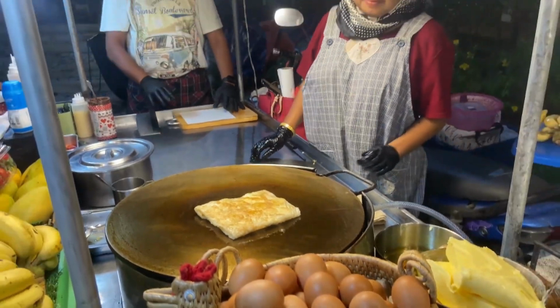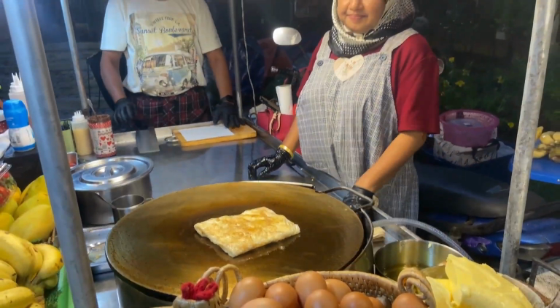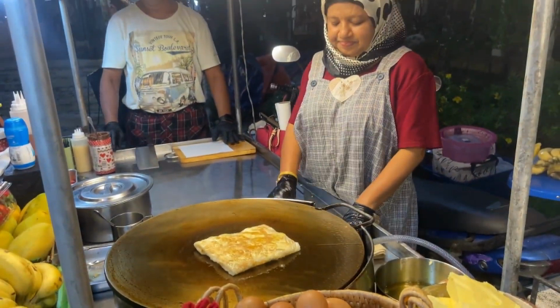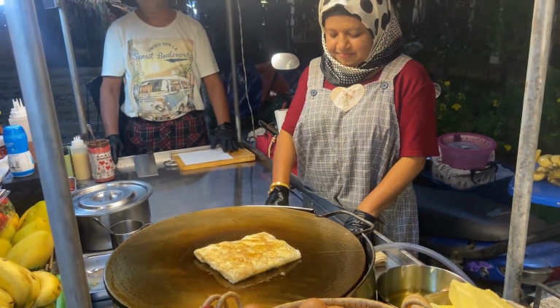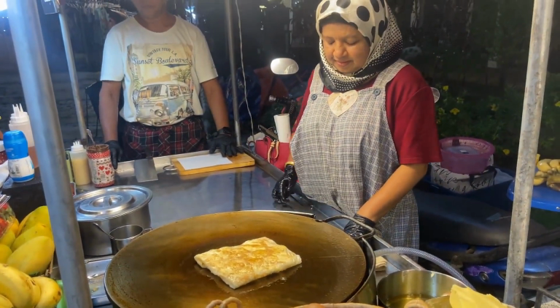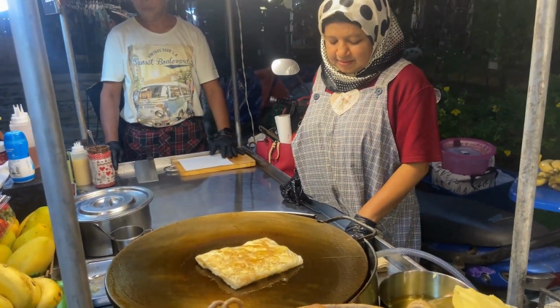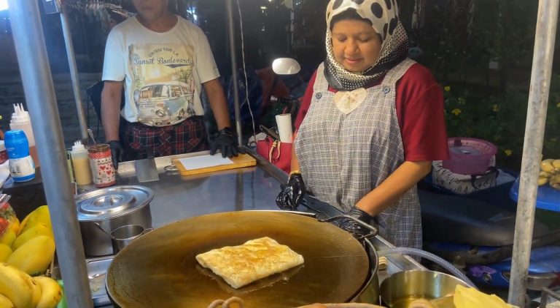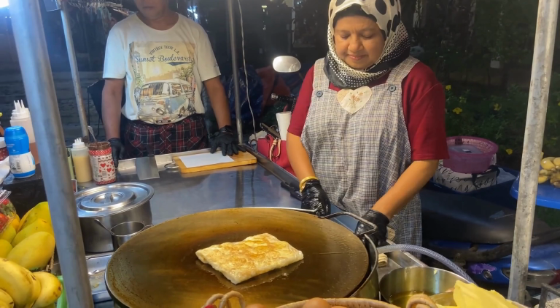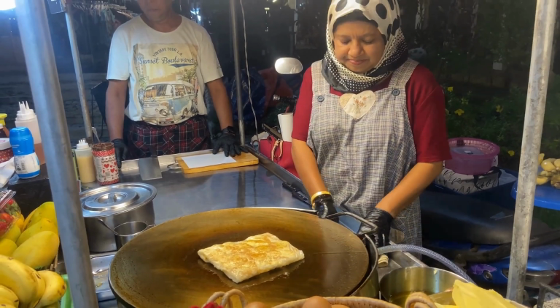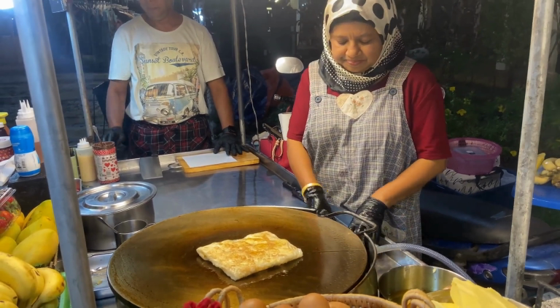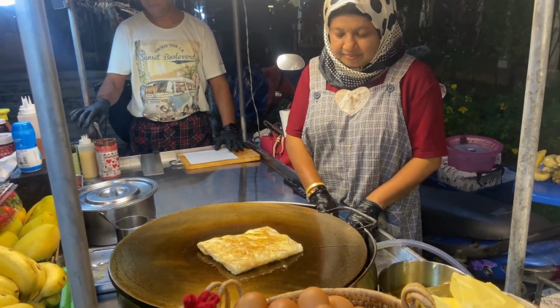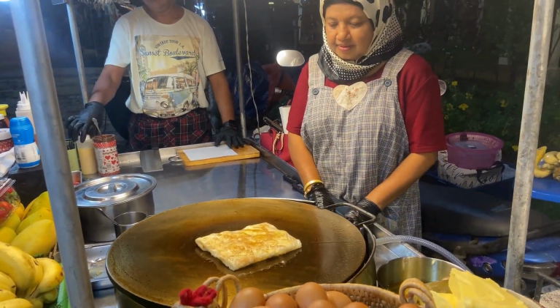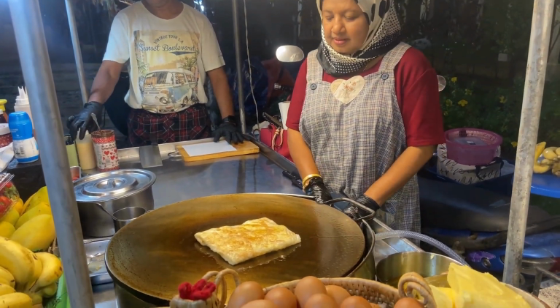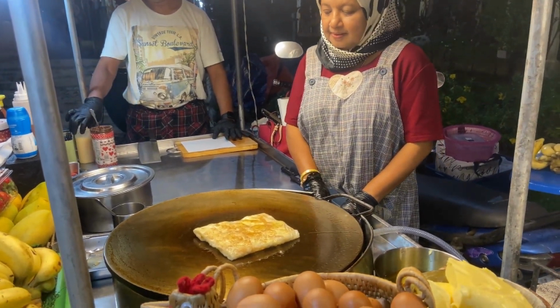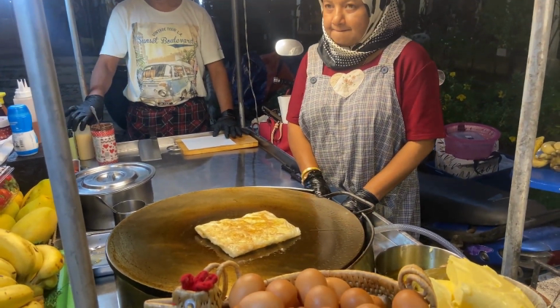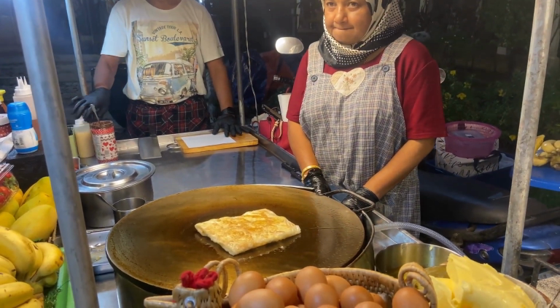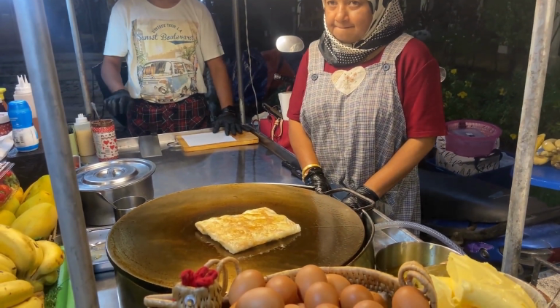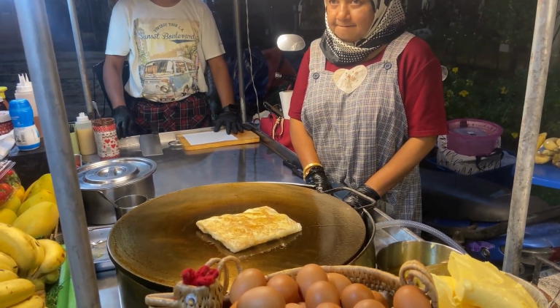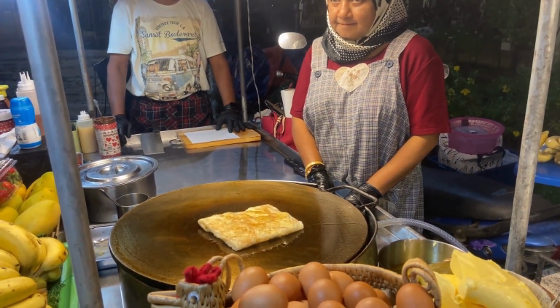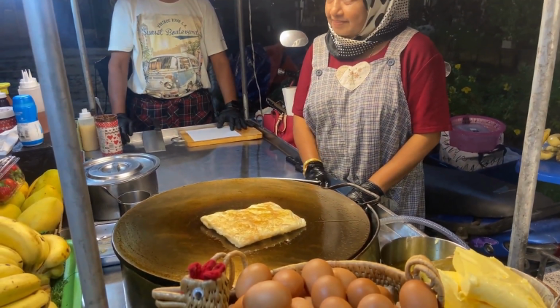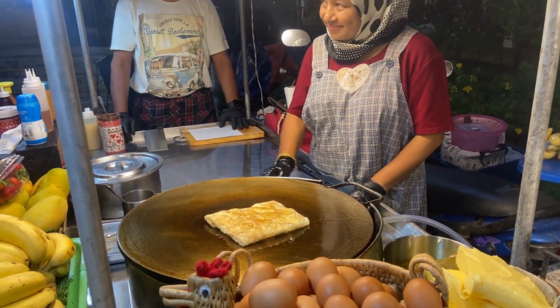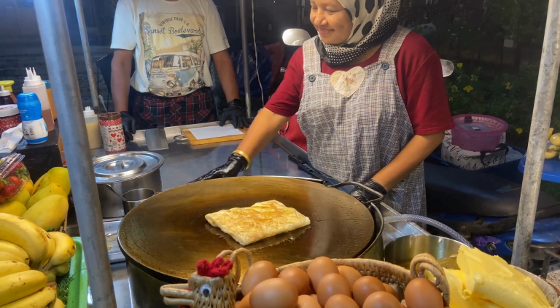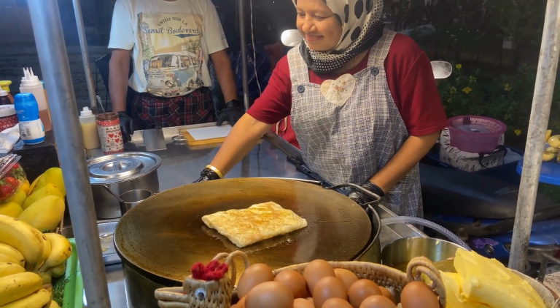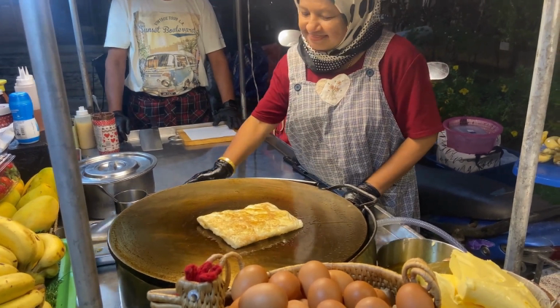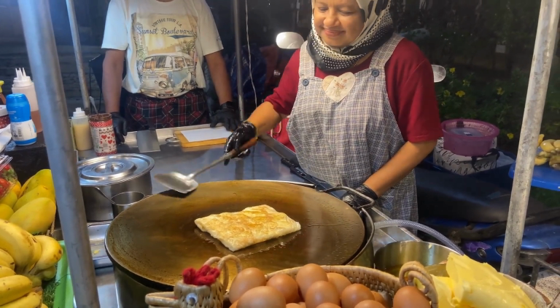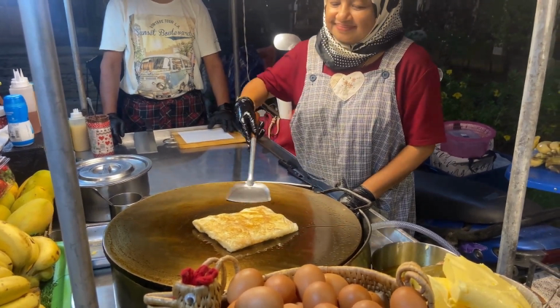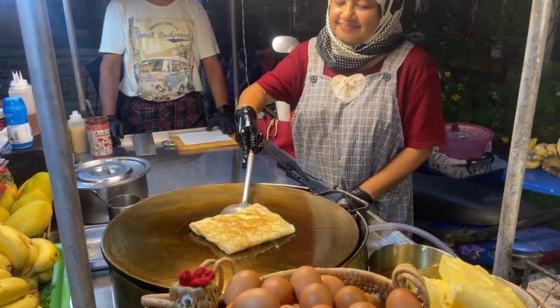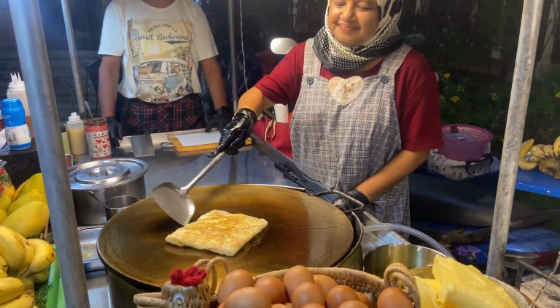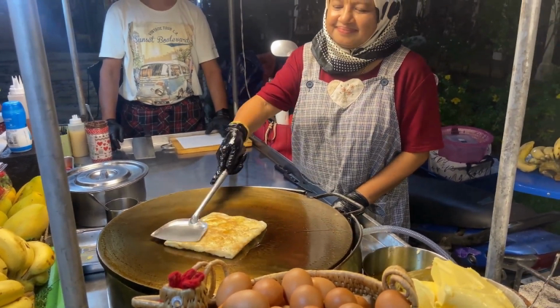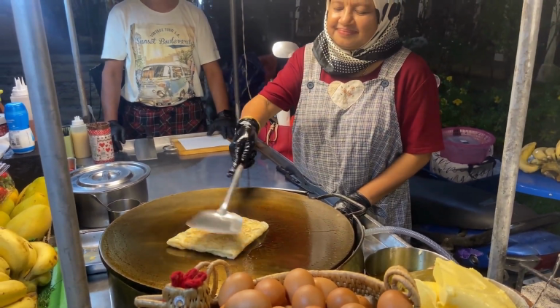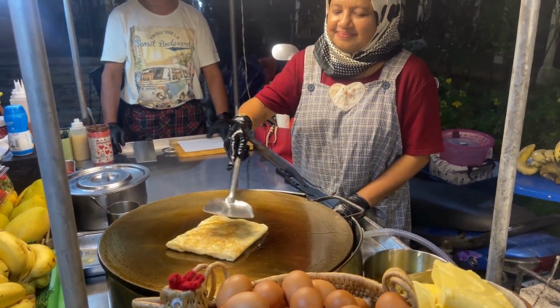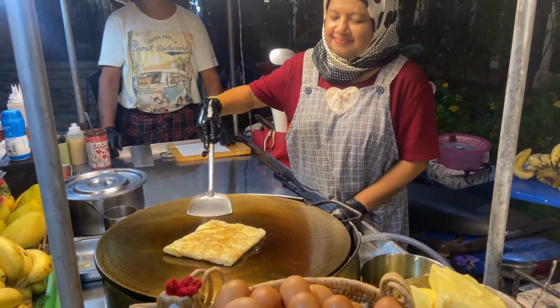There she is with a big smile. Oh, it smells good — it smells quite sweet already, and I don't think she added any sweetener on there yet.